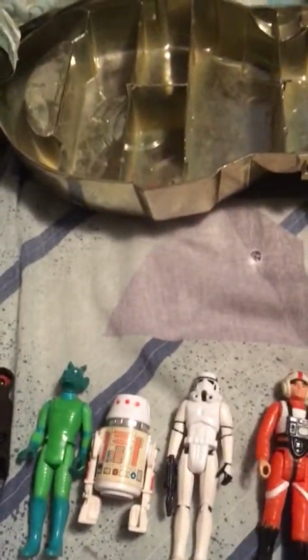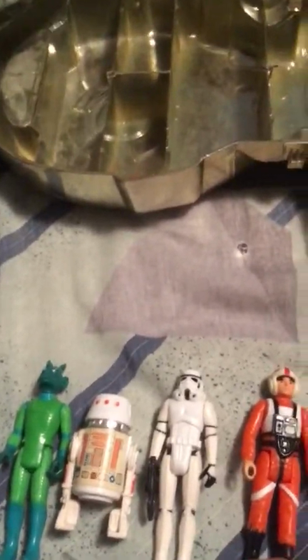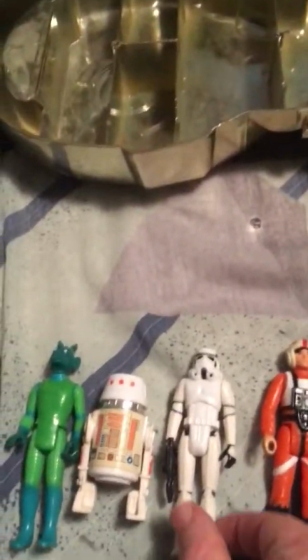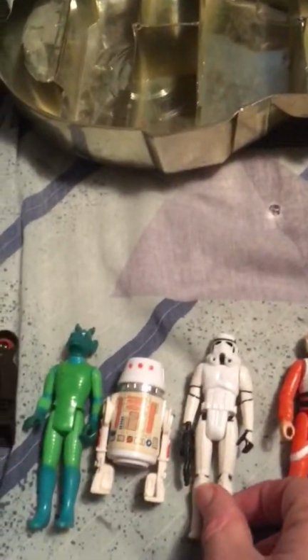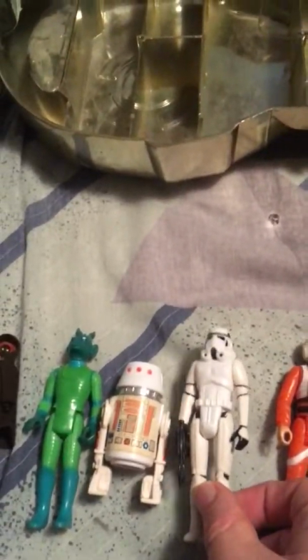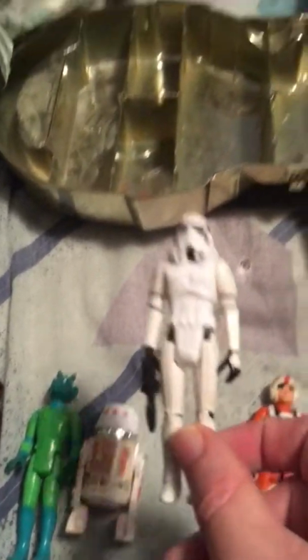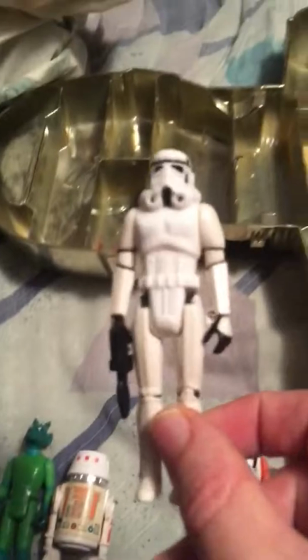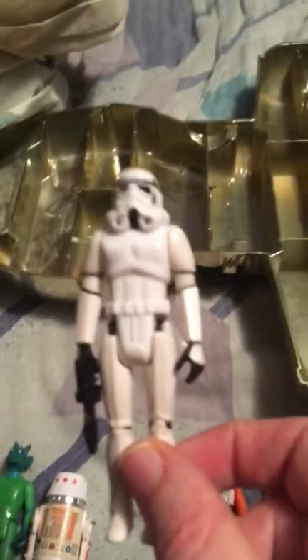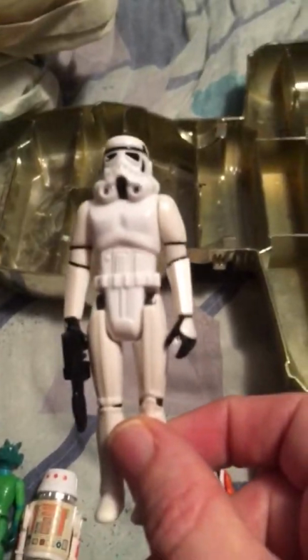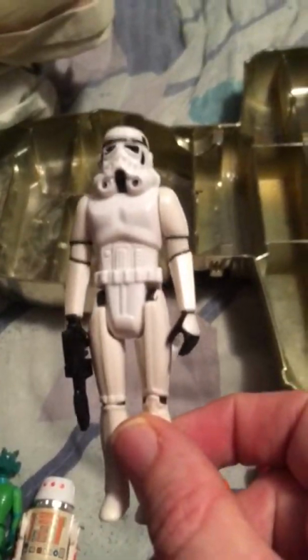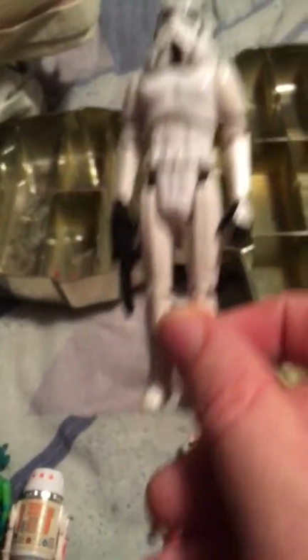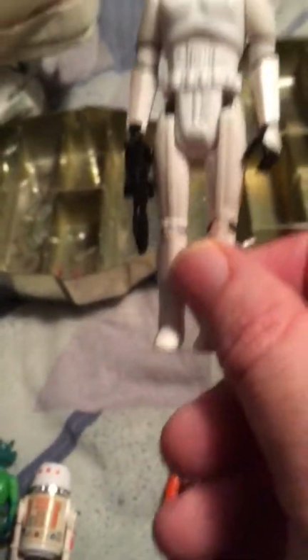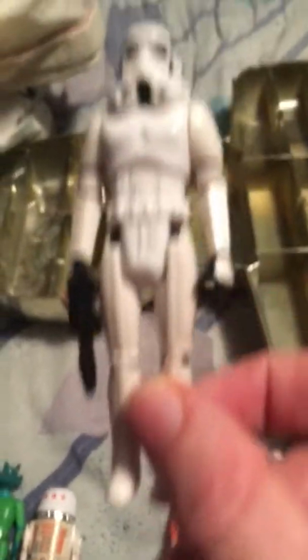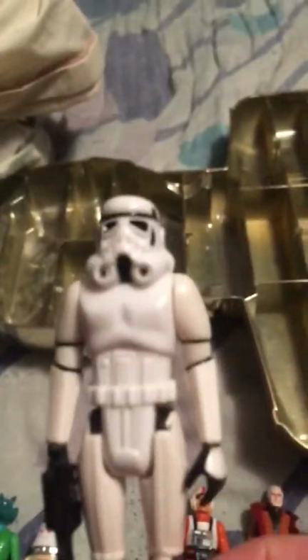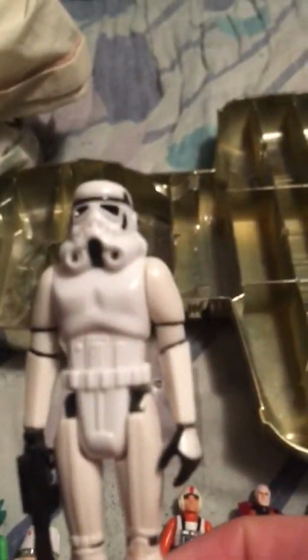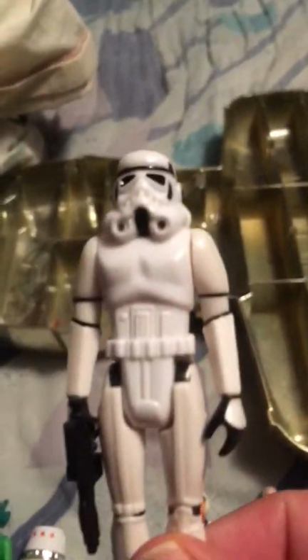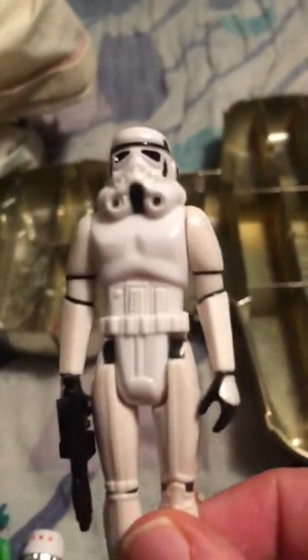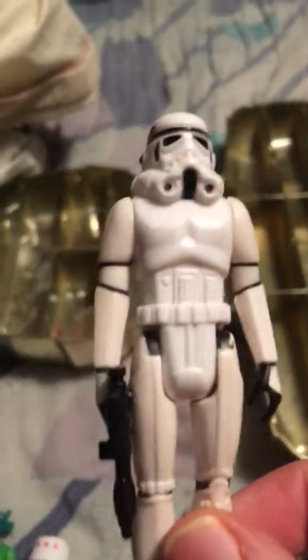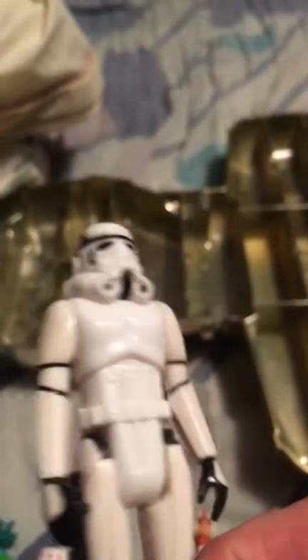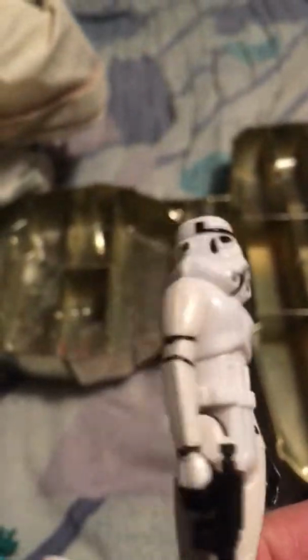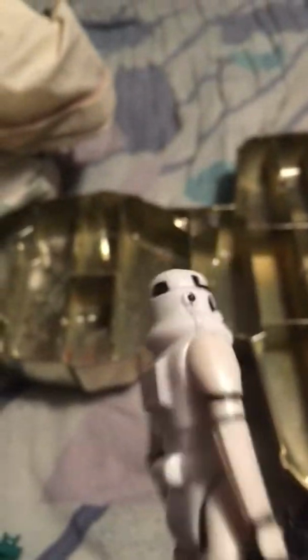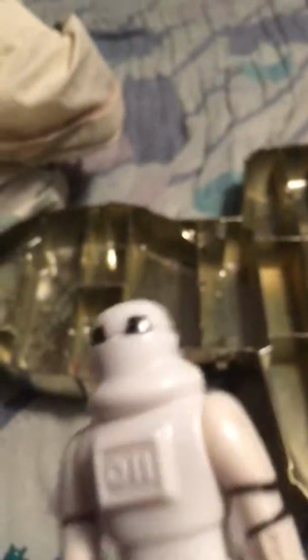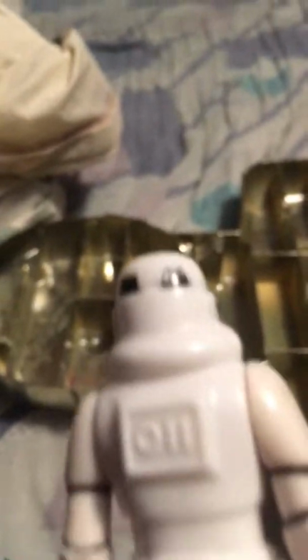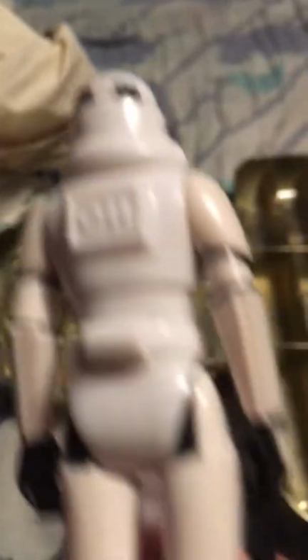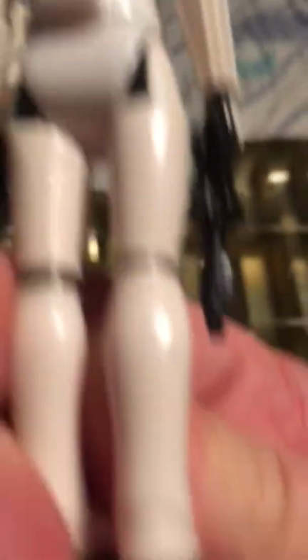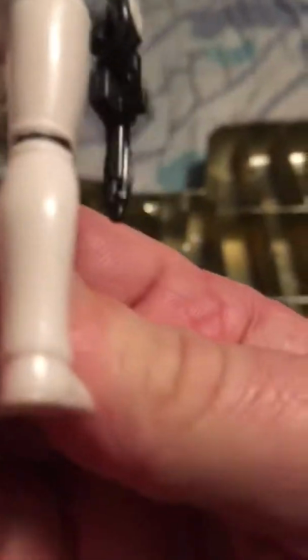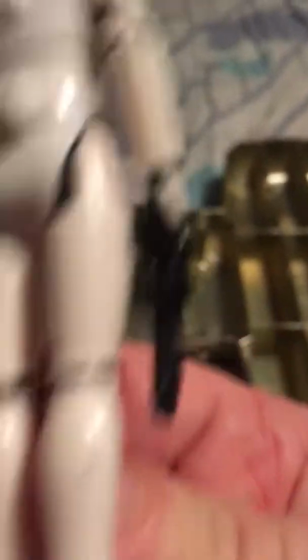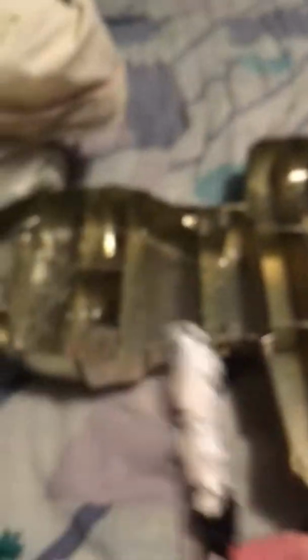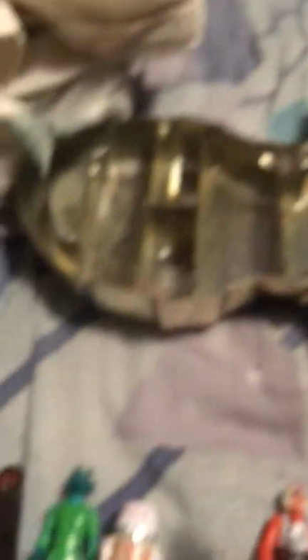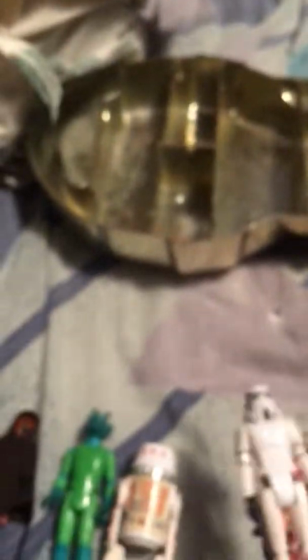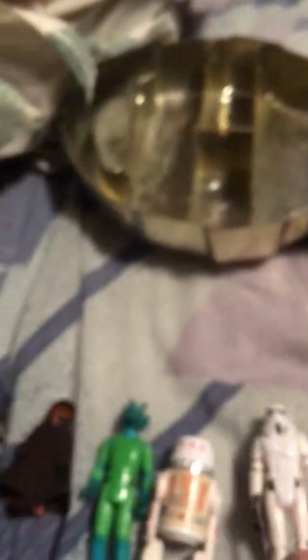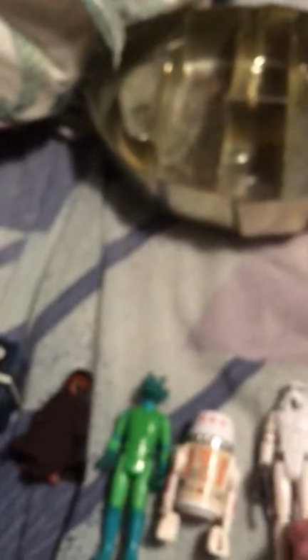Next is the Stormtrooper. As you can see, complete. Legs a little yellowish, but great shape — not bad for 40-year-old figures.